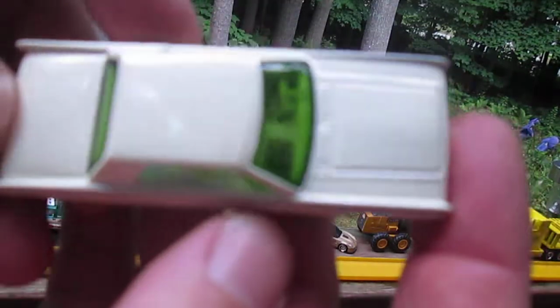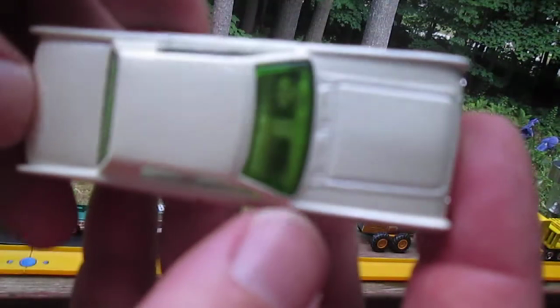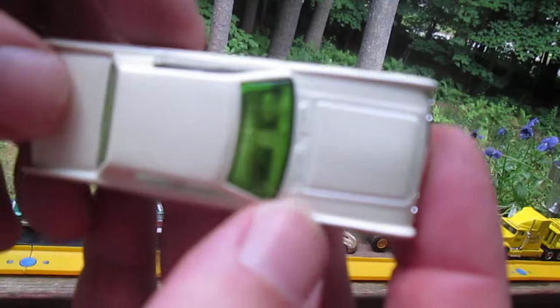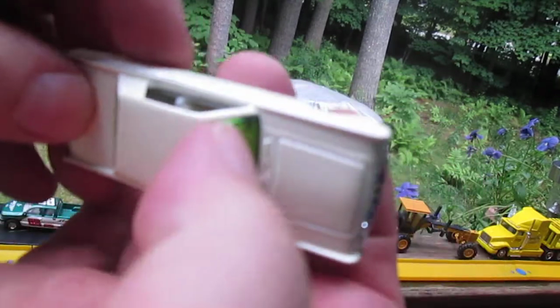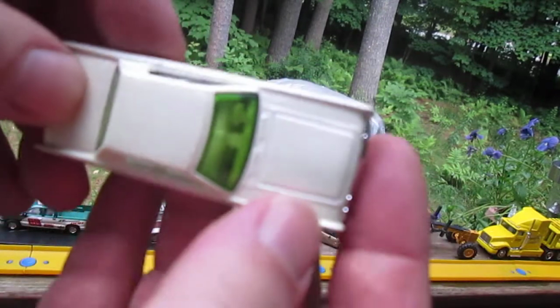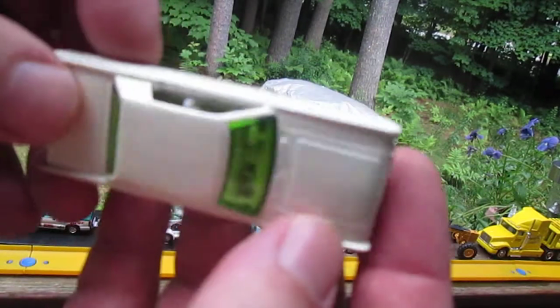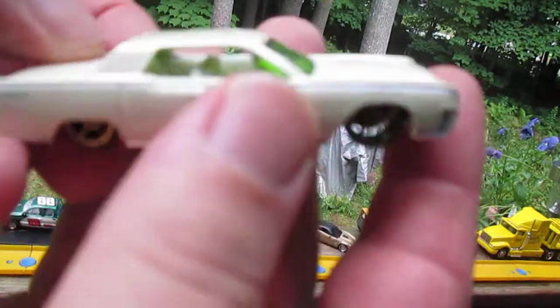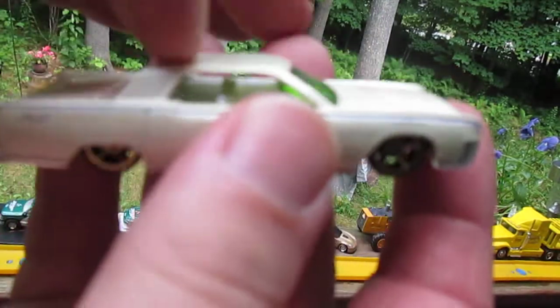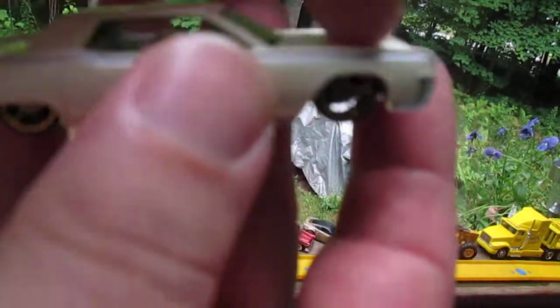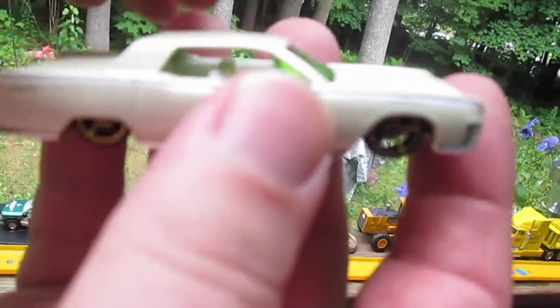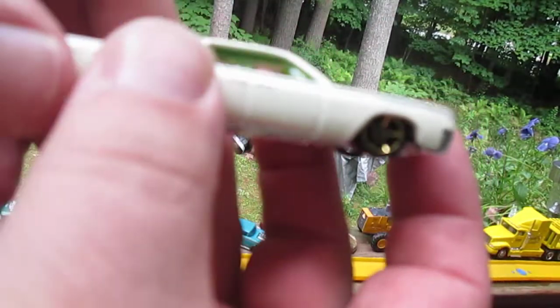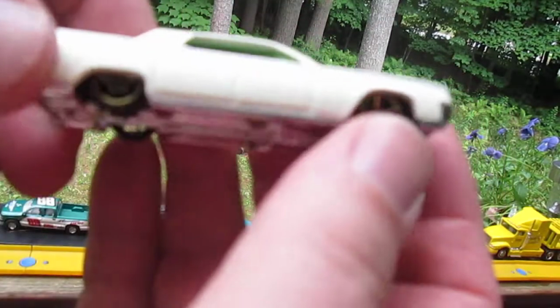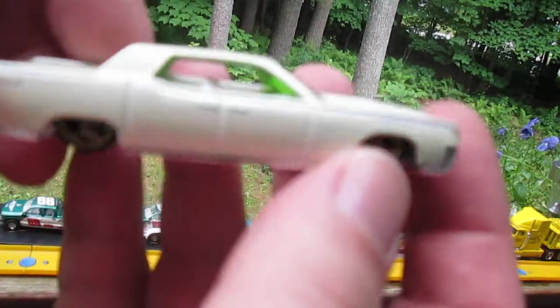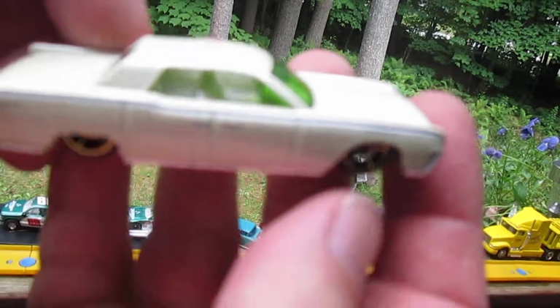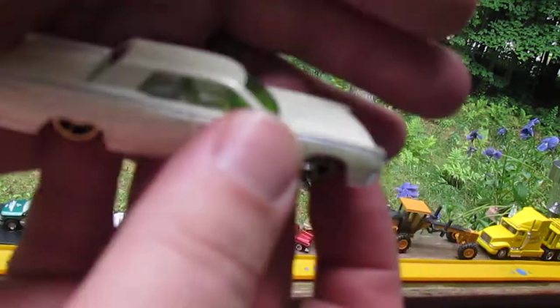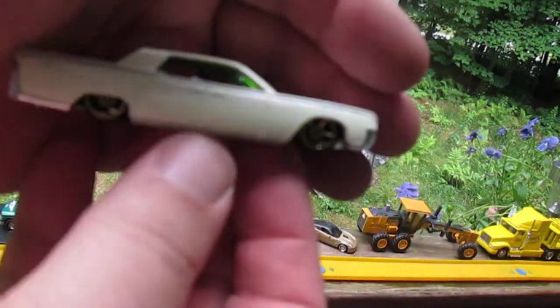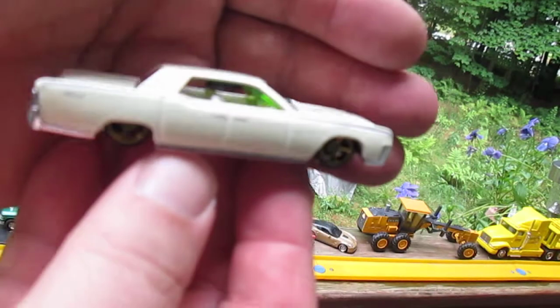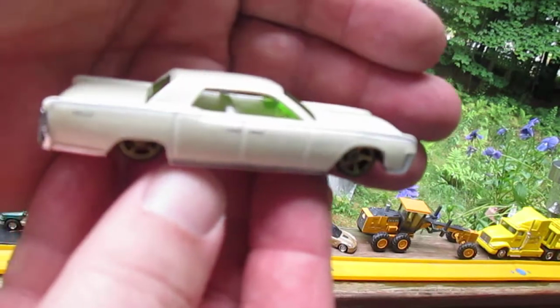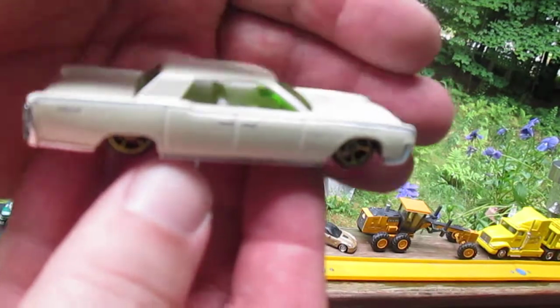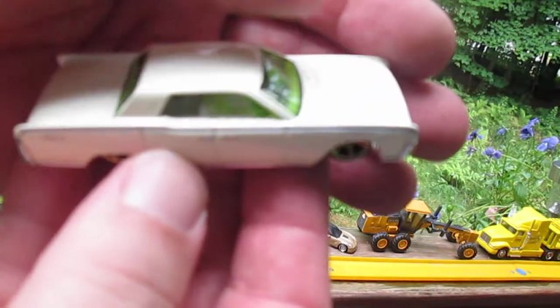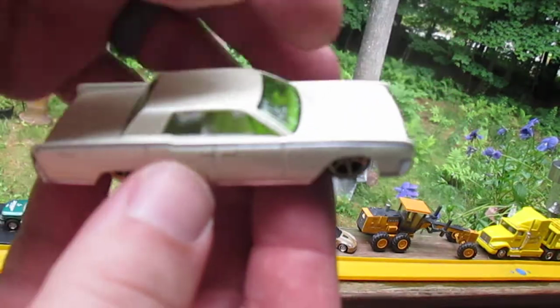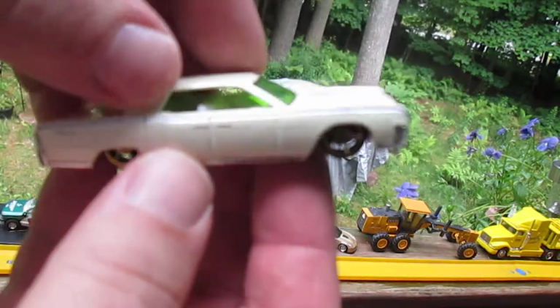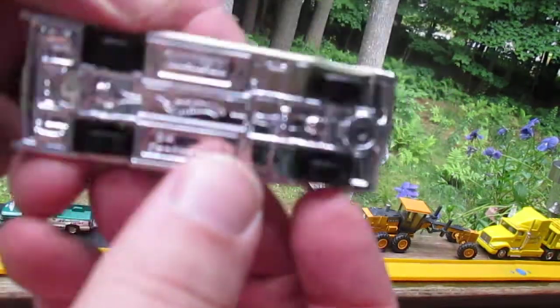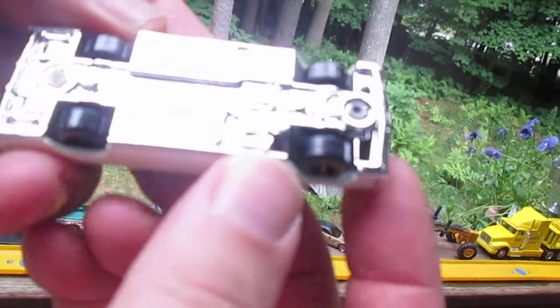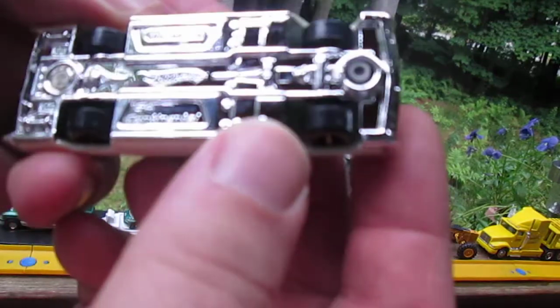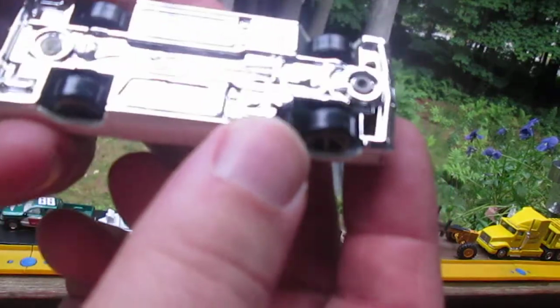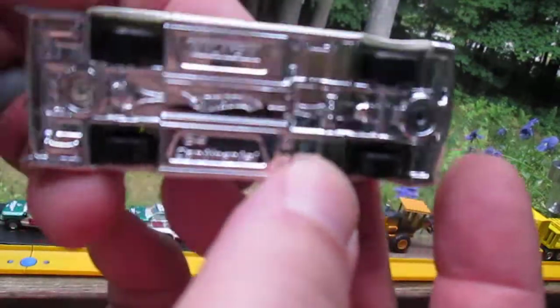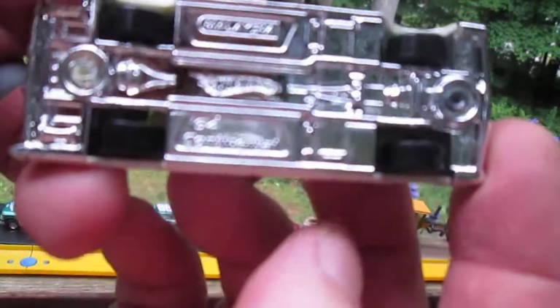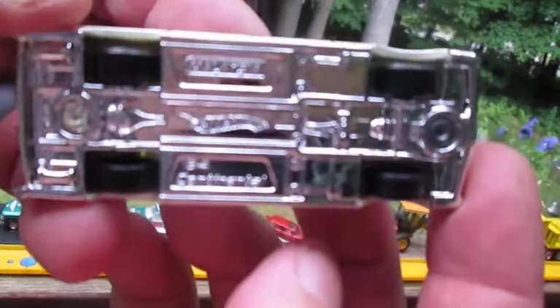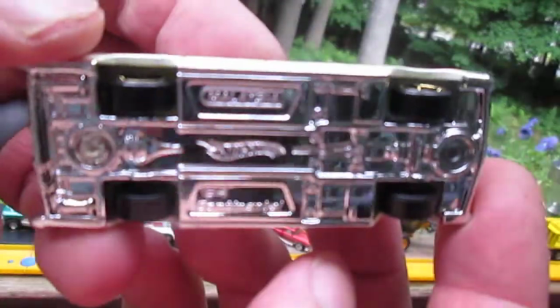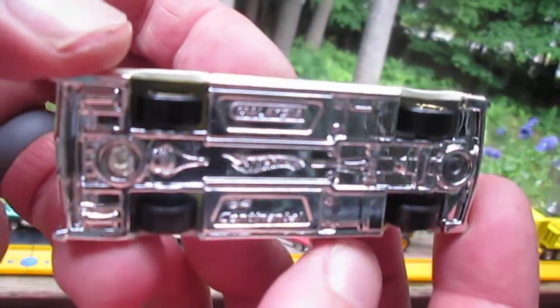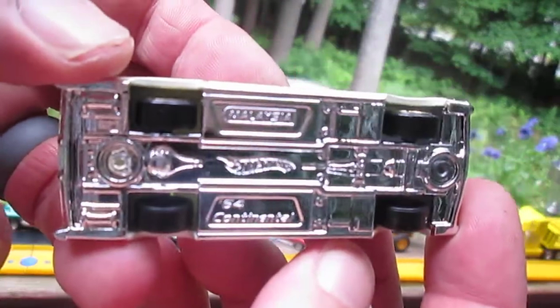Got the green tint on the windows. It's like an off-white — I'm going to call it off-white. 64 Lincoln Continental, made in Malaysia.